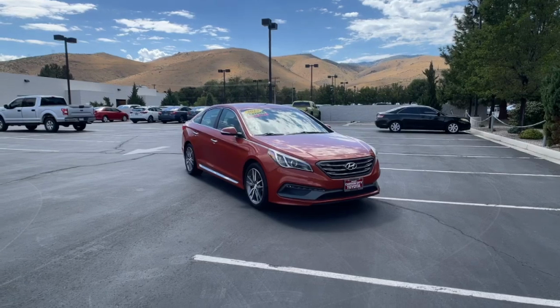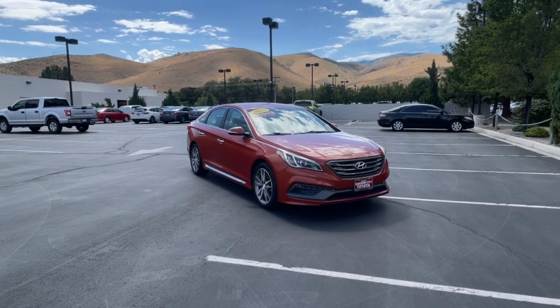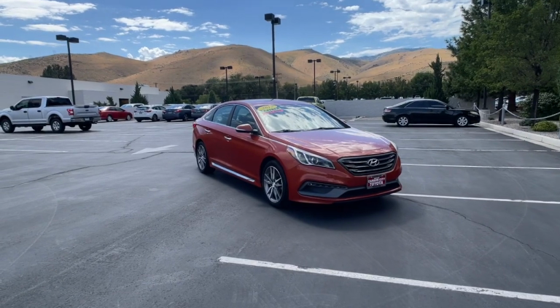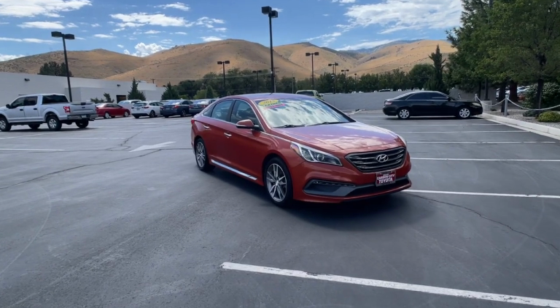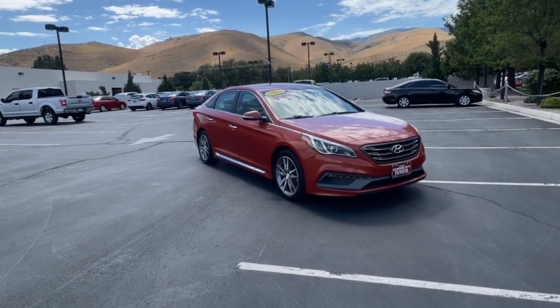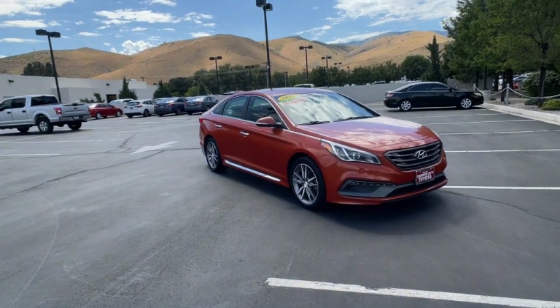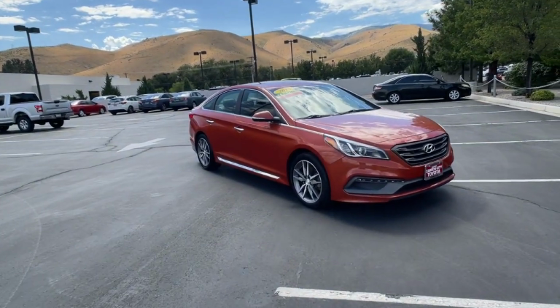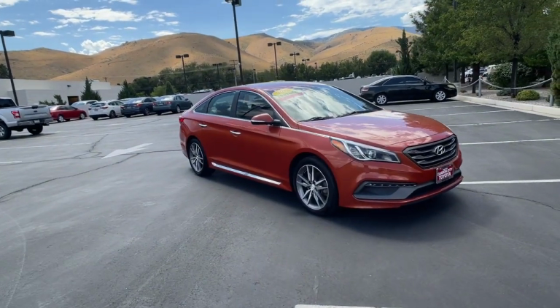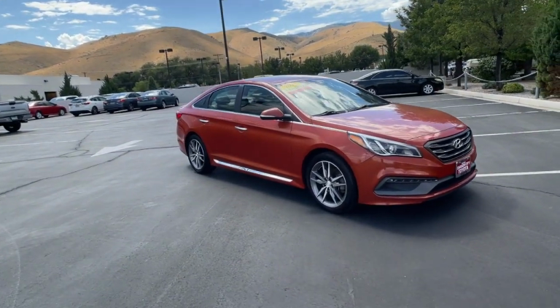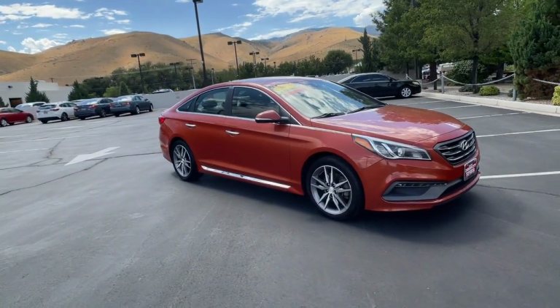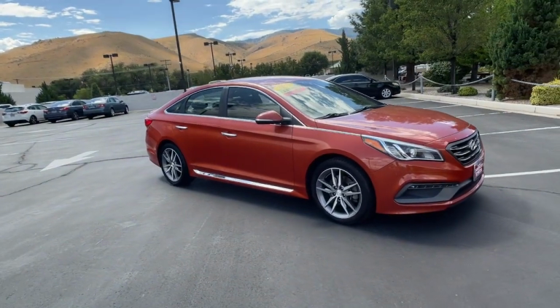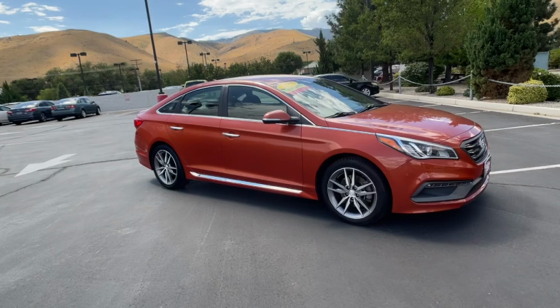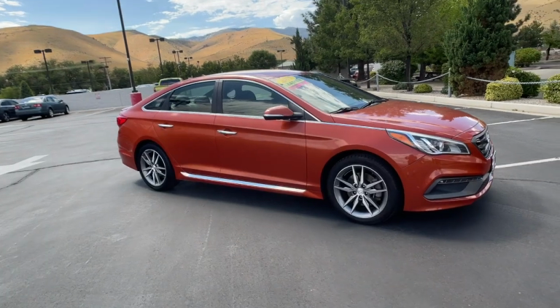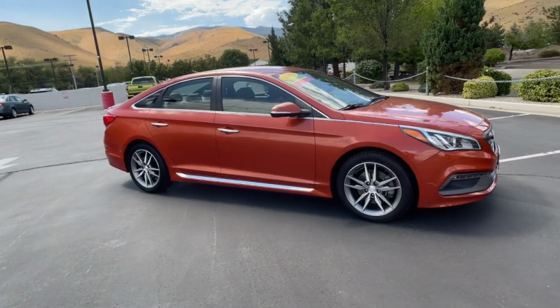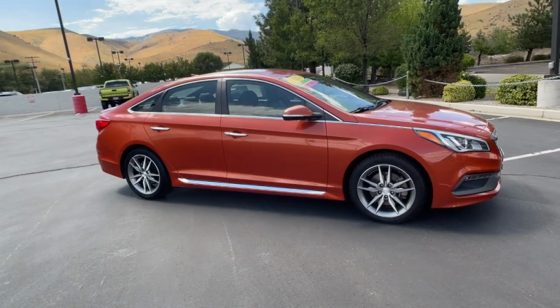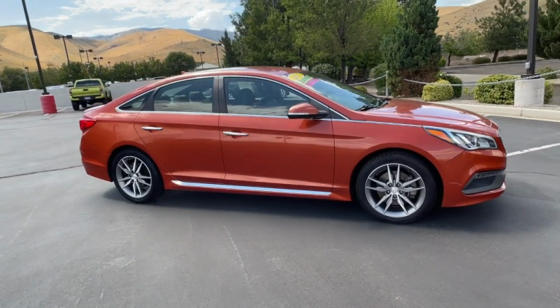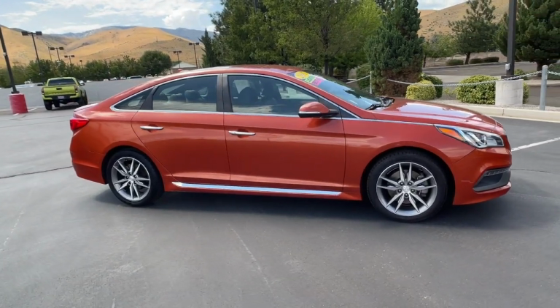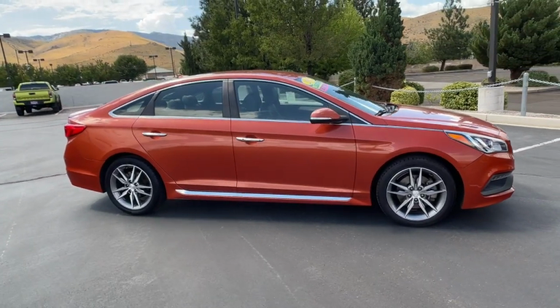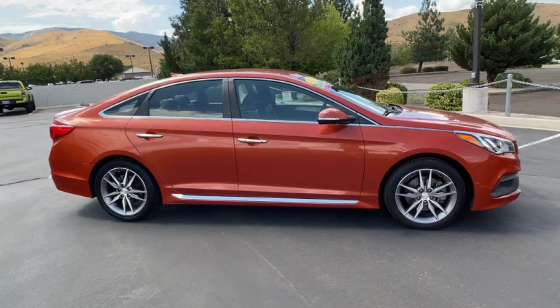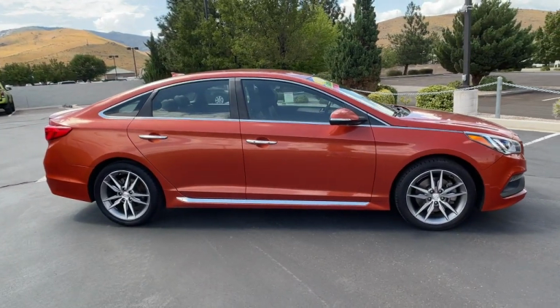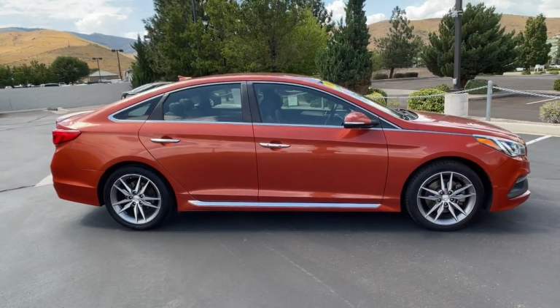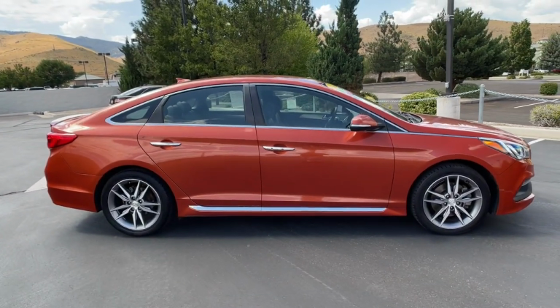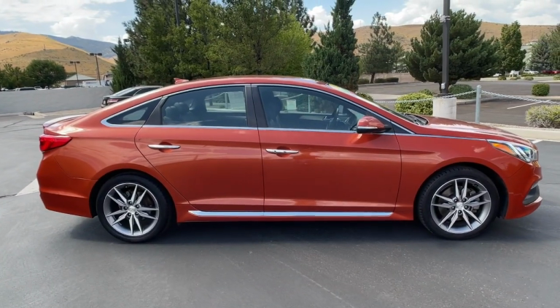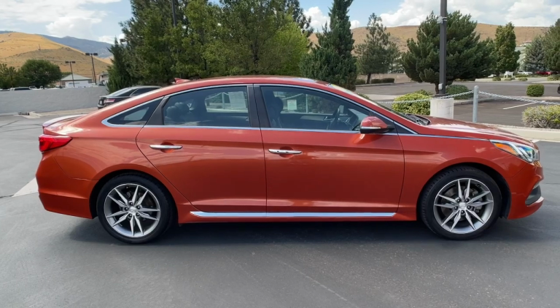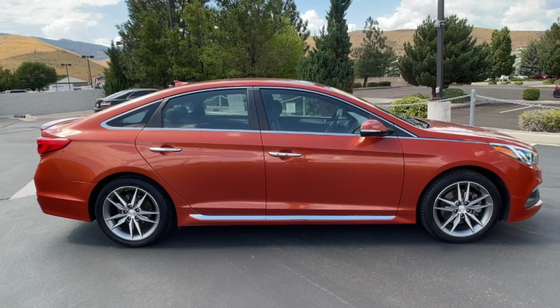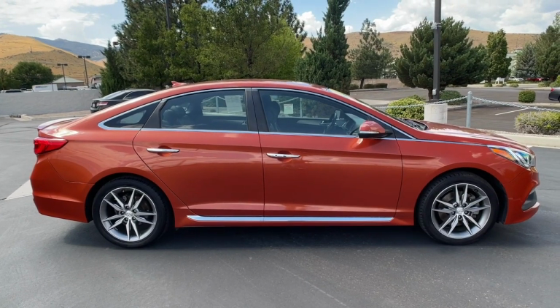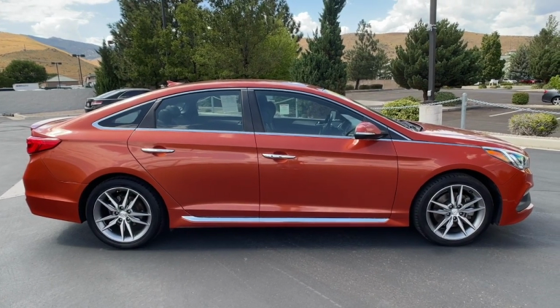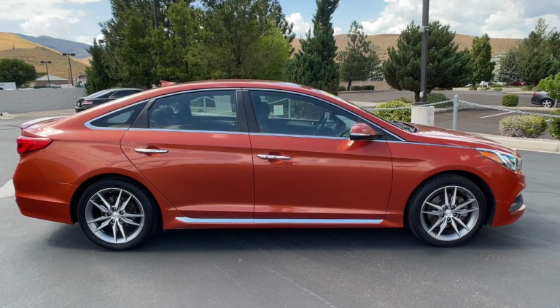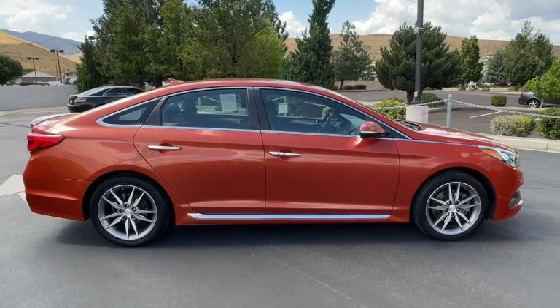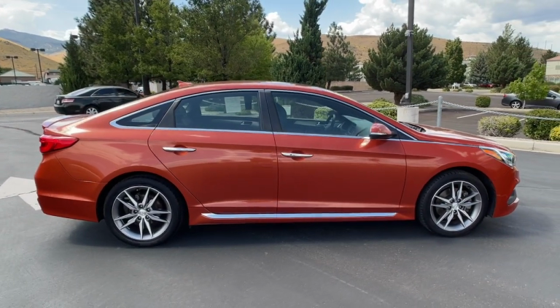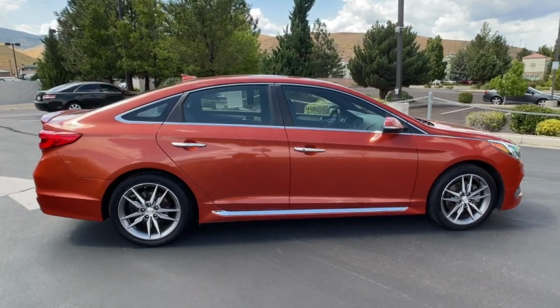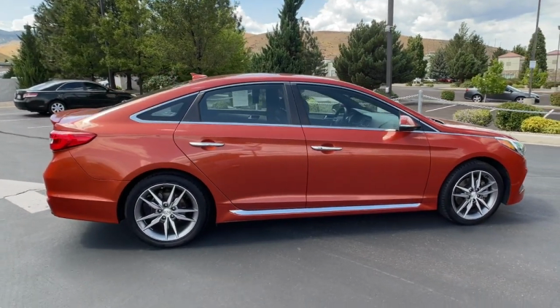Get acquainted with the 2015 Hyundai Sonata. With less than 100,000 miles on the odometer, this vehicle provides excellent value. Get the best of quality, comfort and convenience in this family-friendly Sonata.